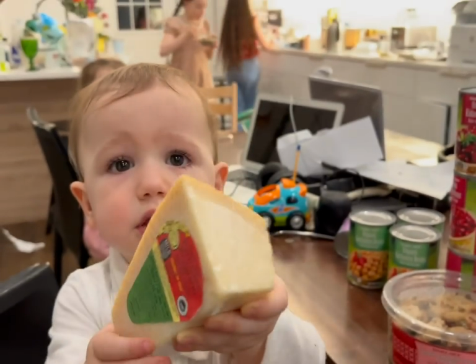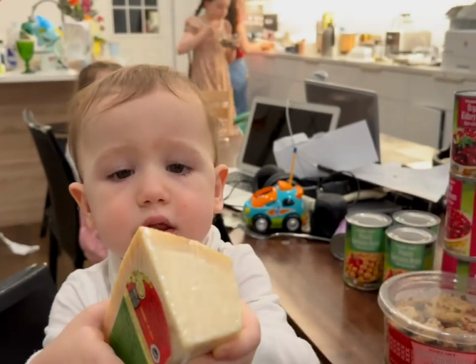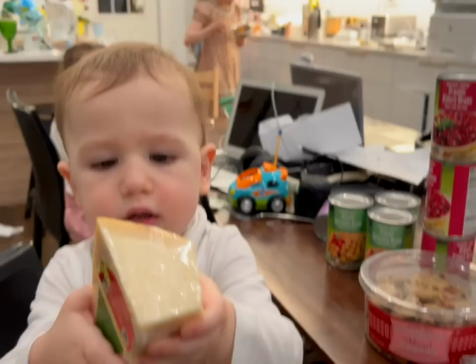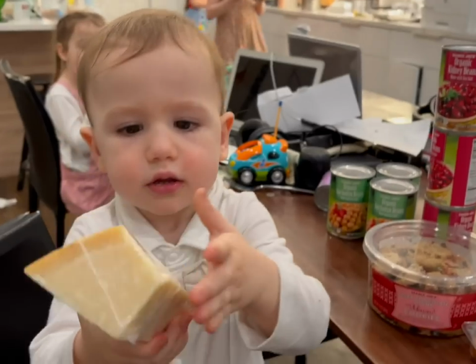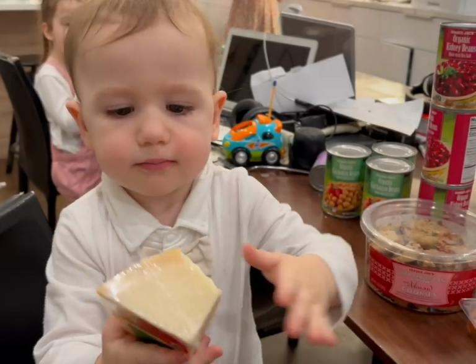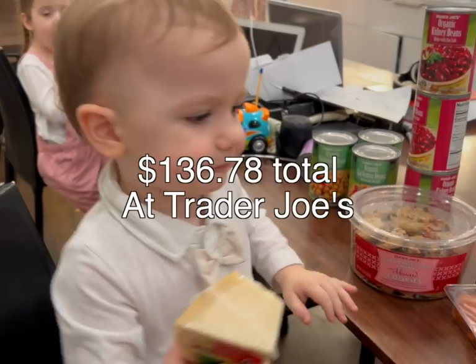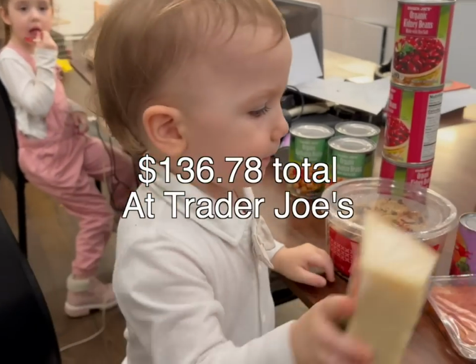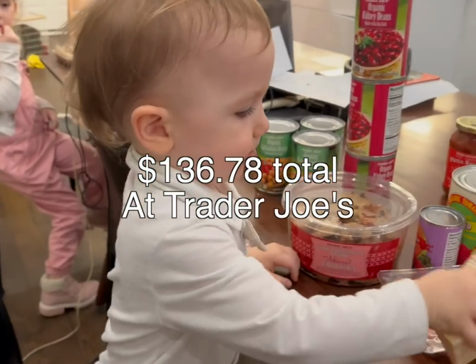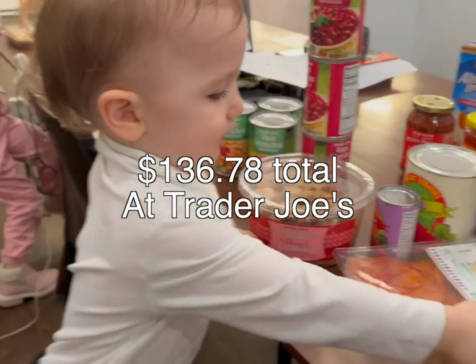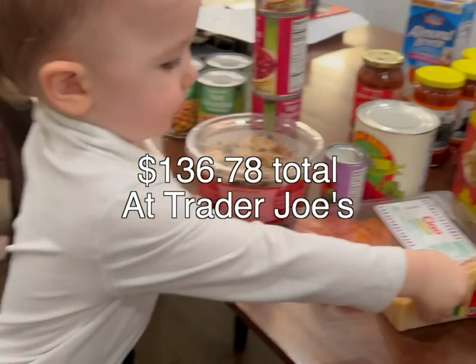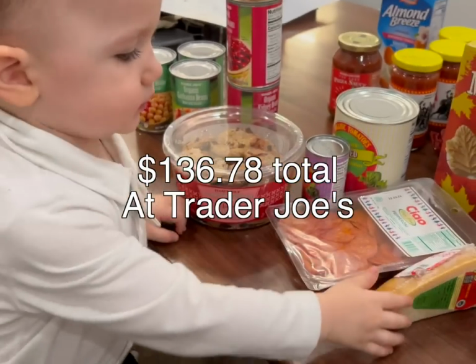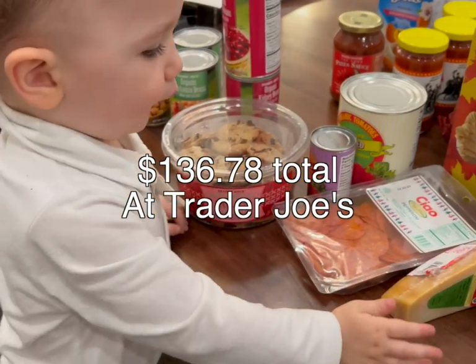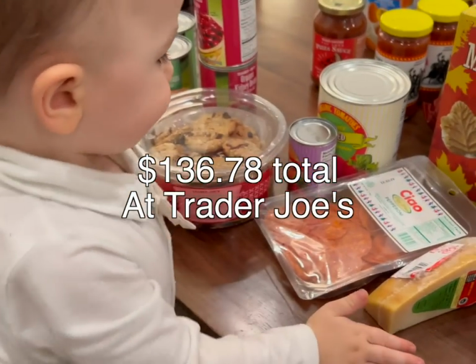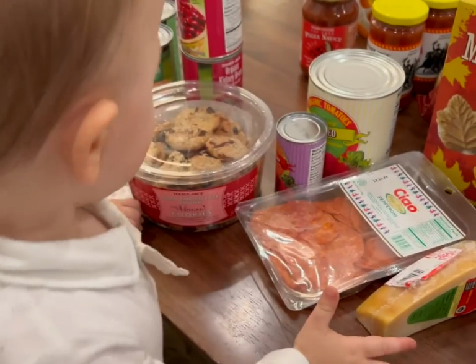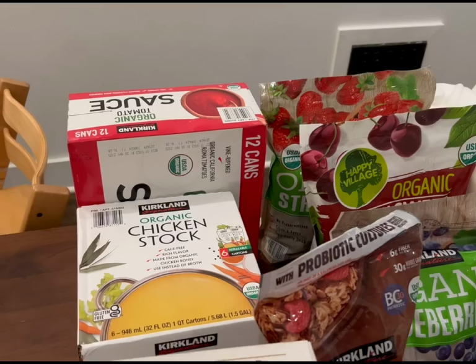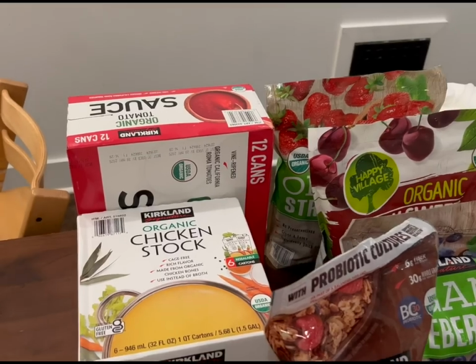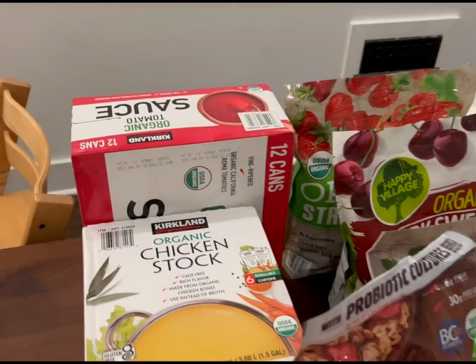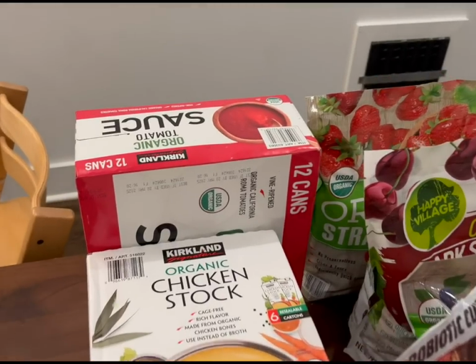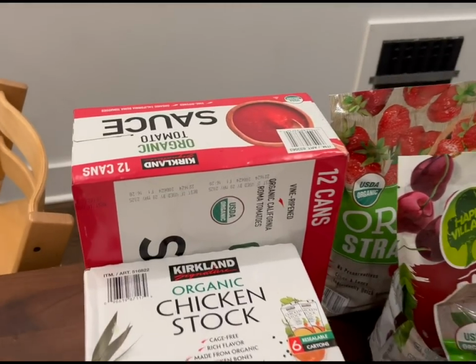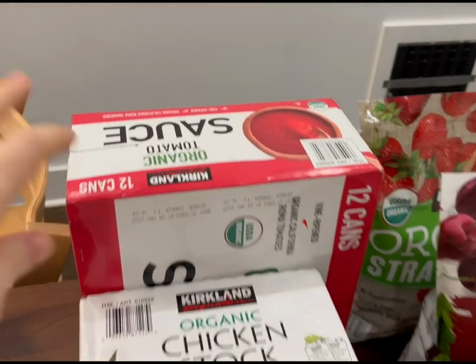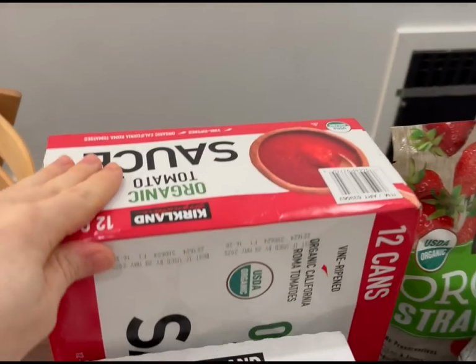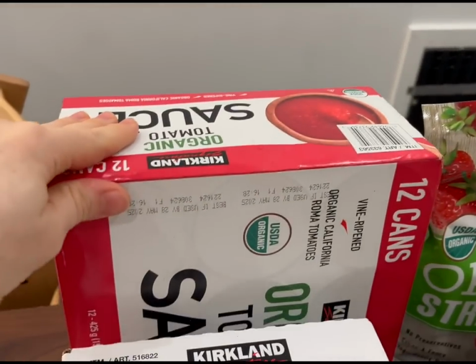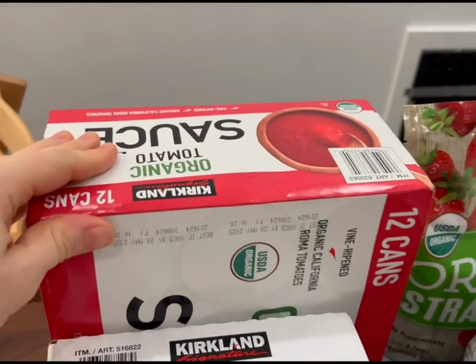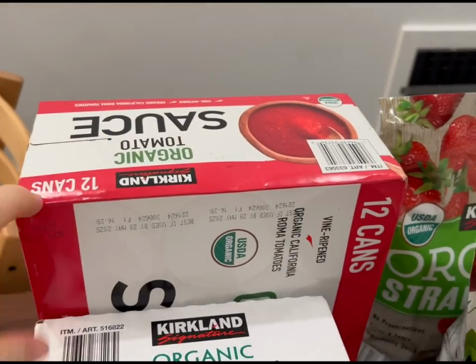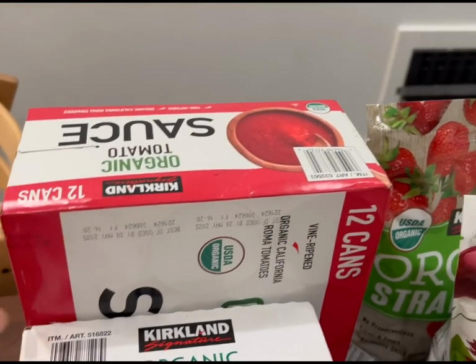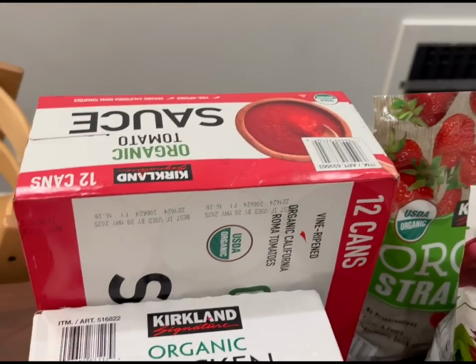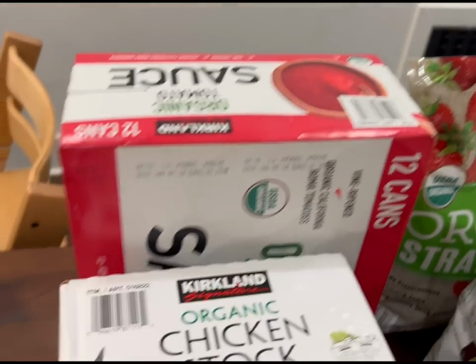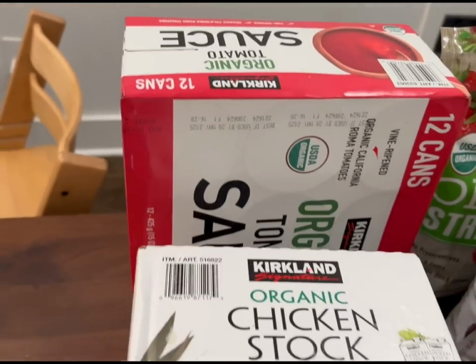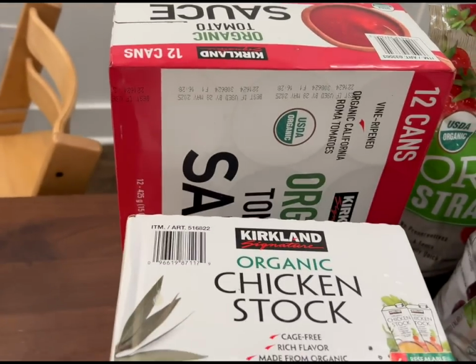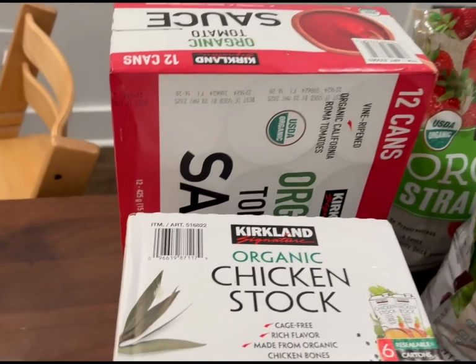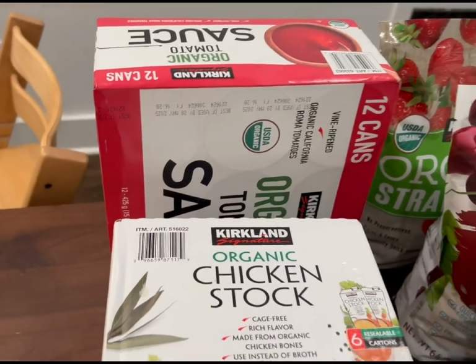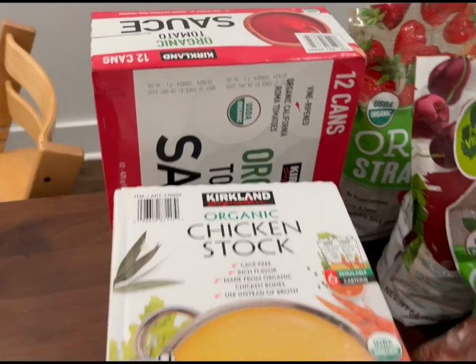Parmesan cheese — that is for our garbanzo soup. Thank you, Moses. So here's our Costco haul. We have some tomato sauce, this stuff's really good. Chicken broth, this stuff's also really good. And then we got some toasted oatmeal squares.